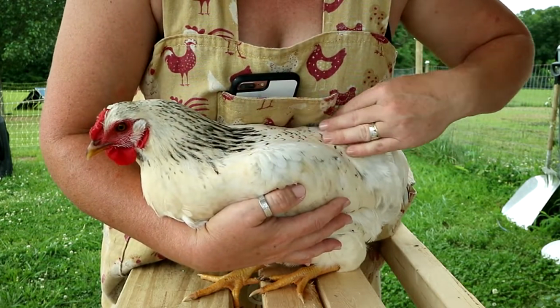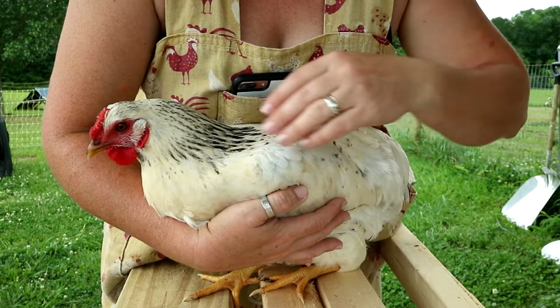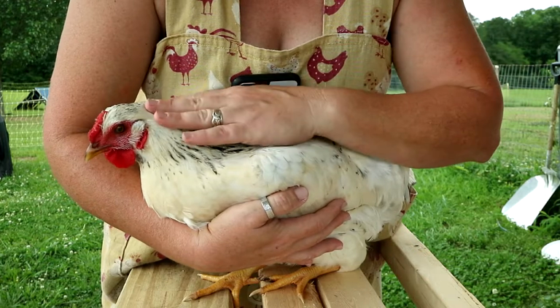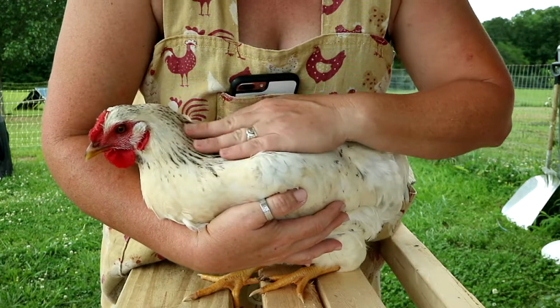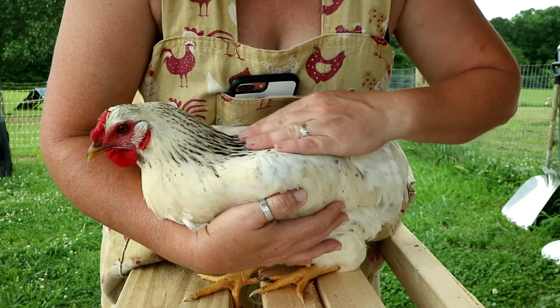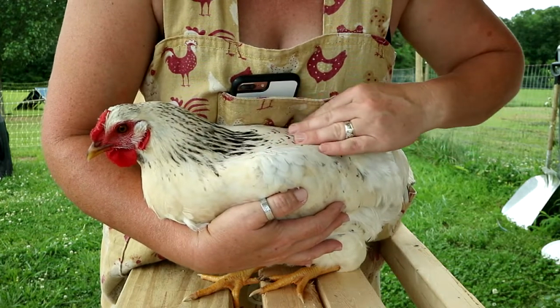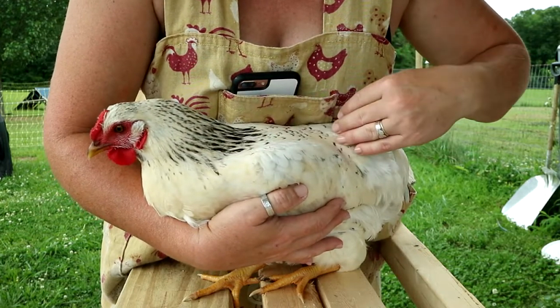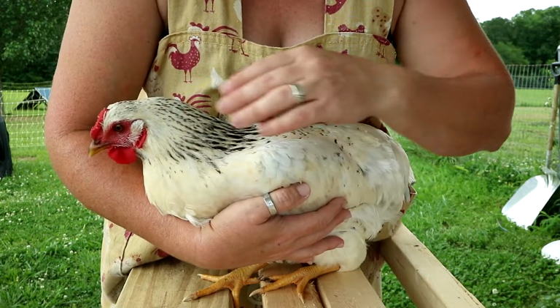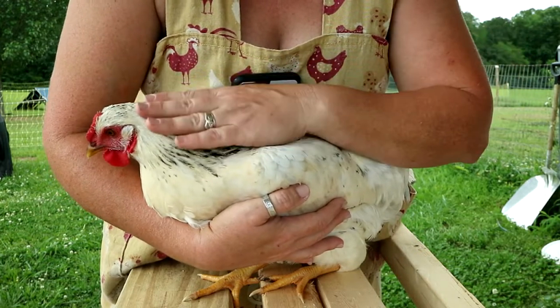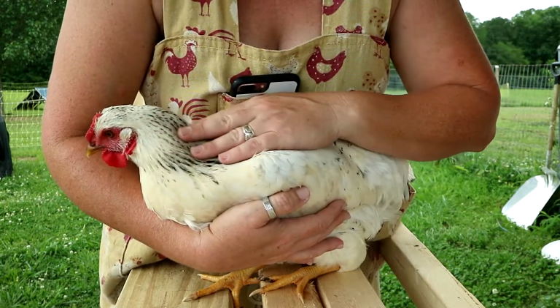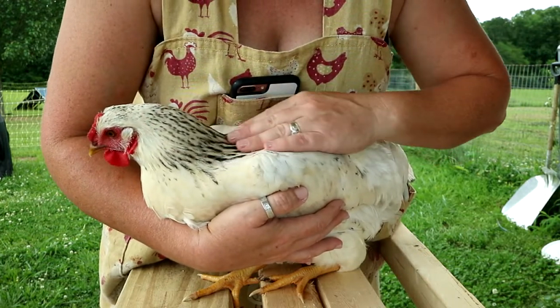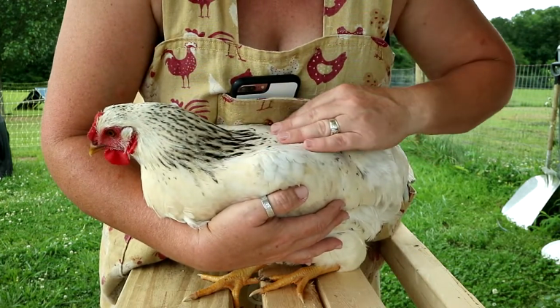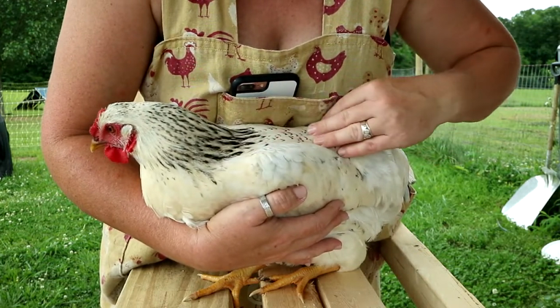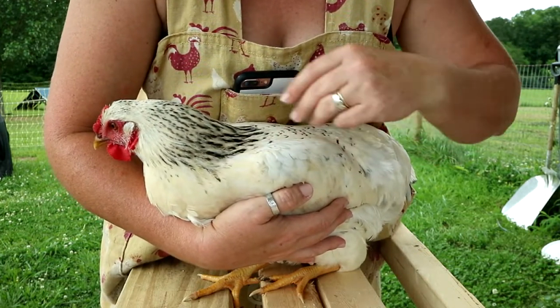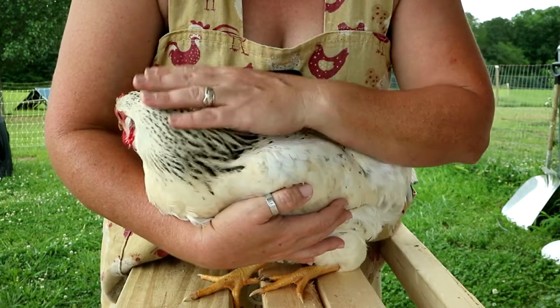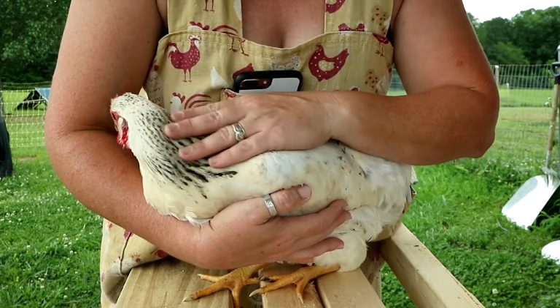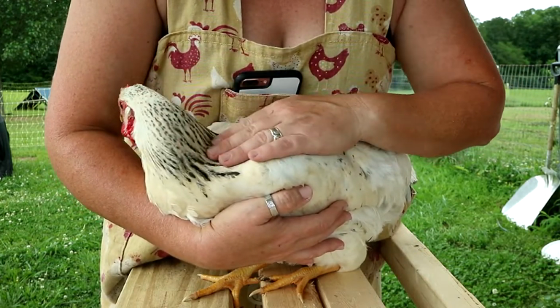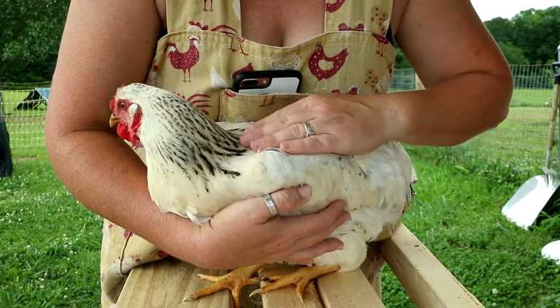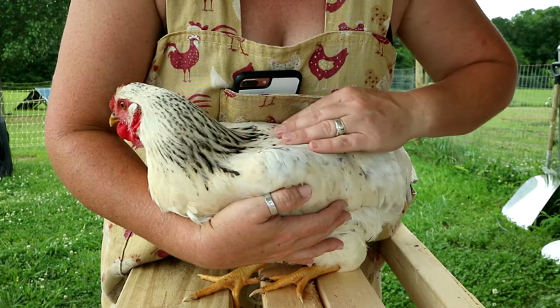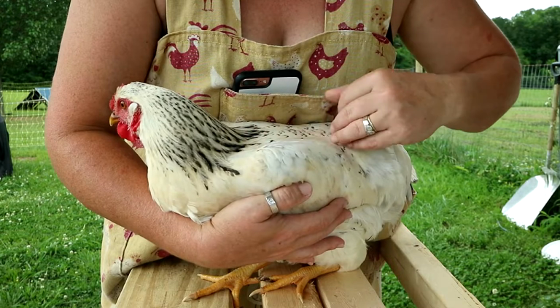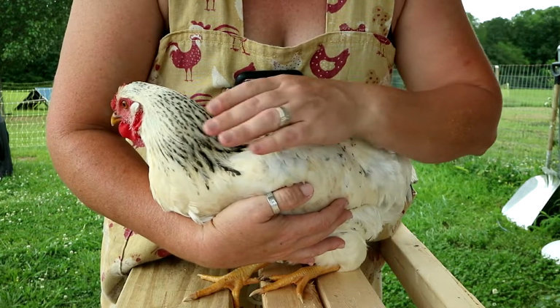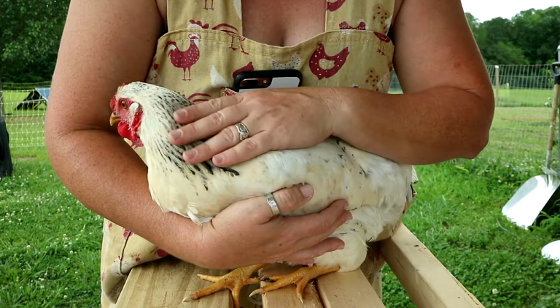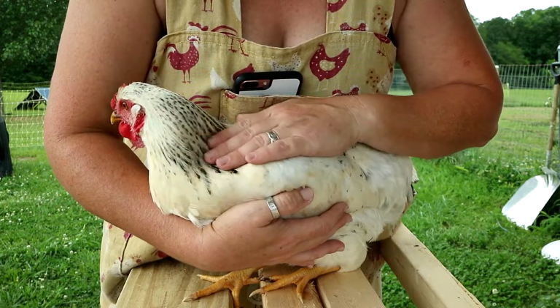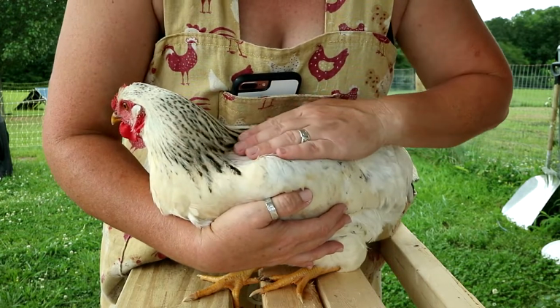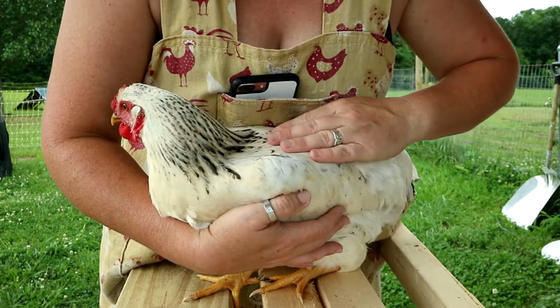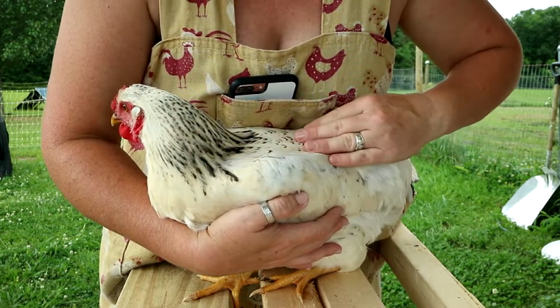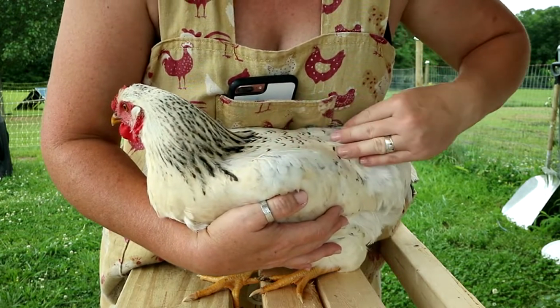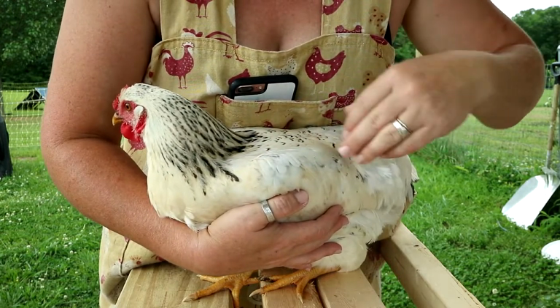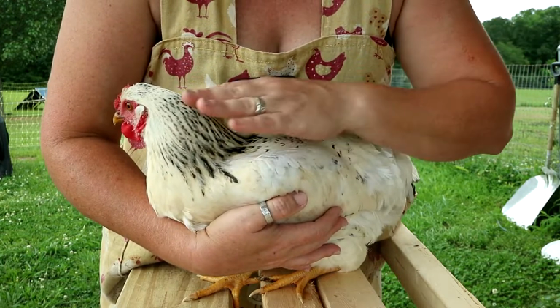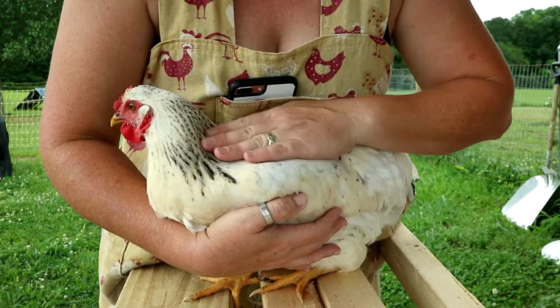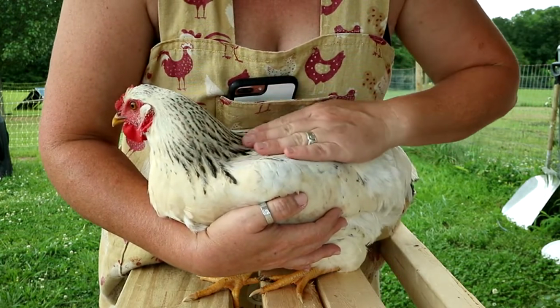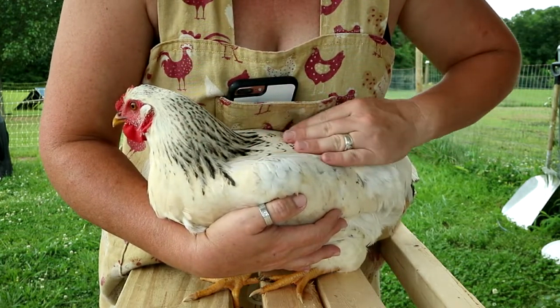Hi baby. We don't generally name our livestock, our chickens, or anything like that unless they're very distinctive. This one is one of my silver laced Wyandotte over Rhode Island Red crosses.